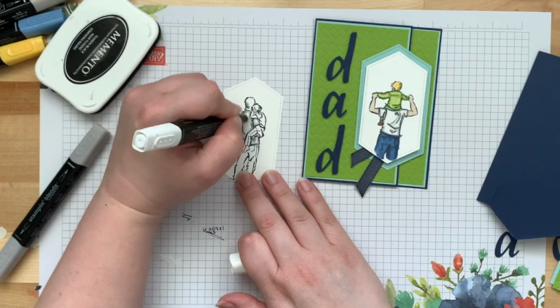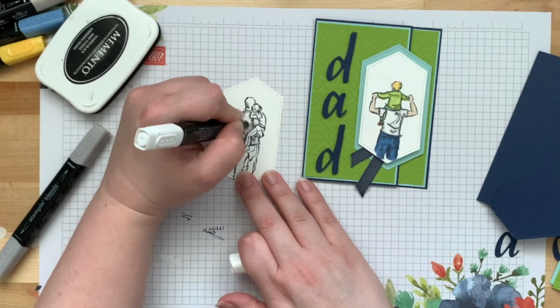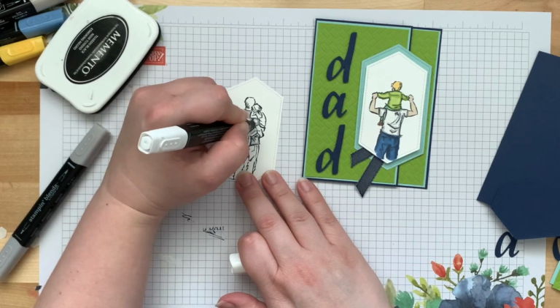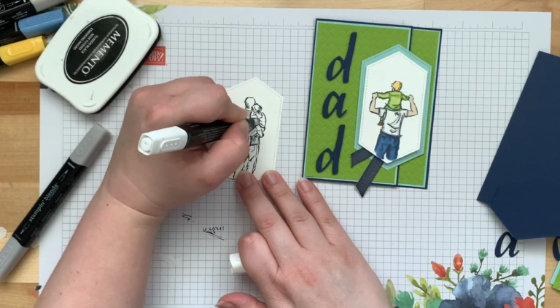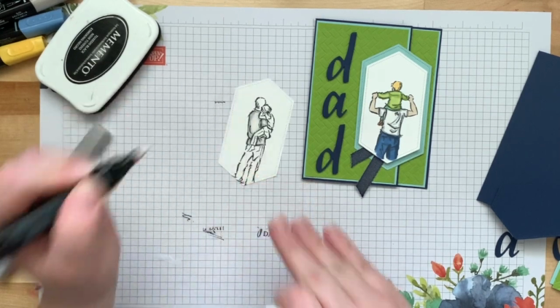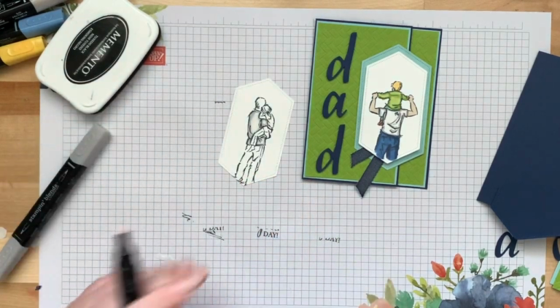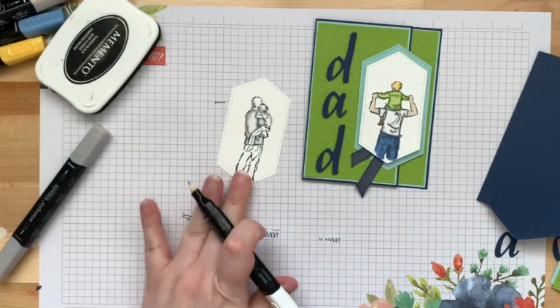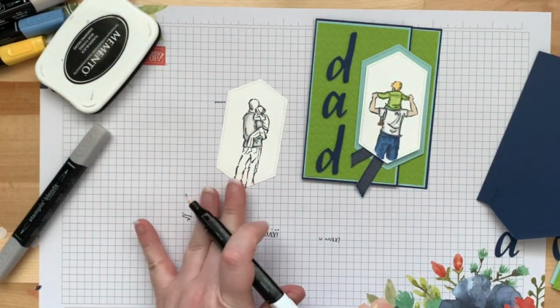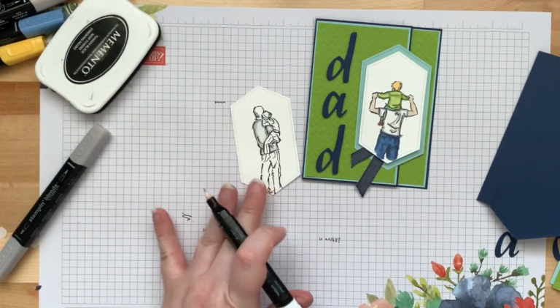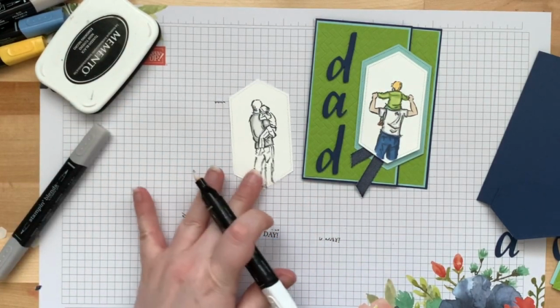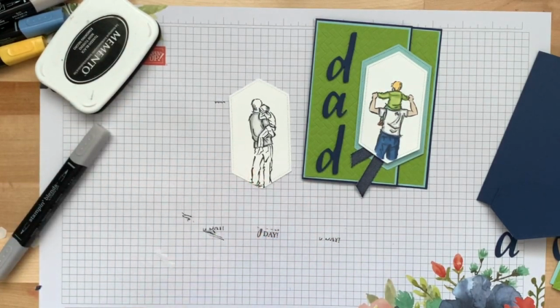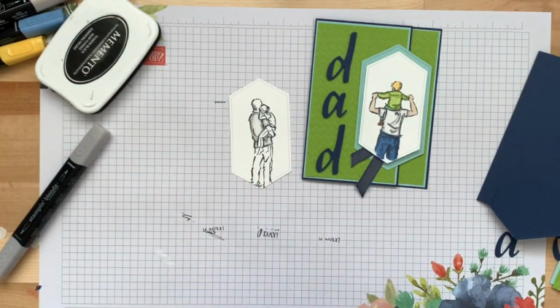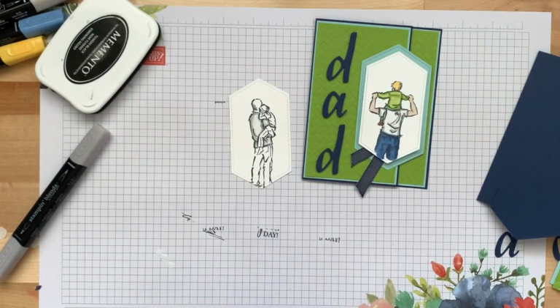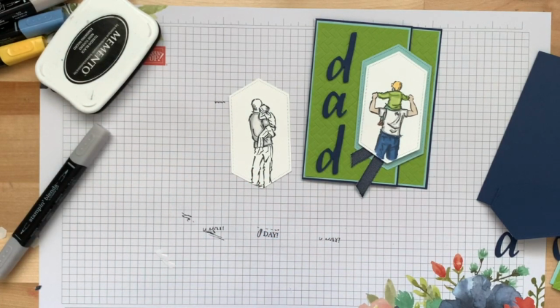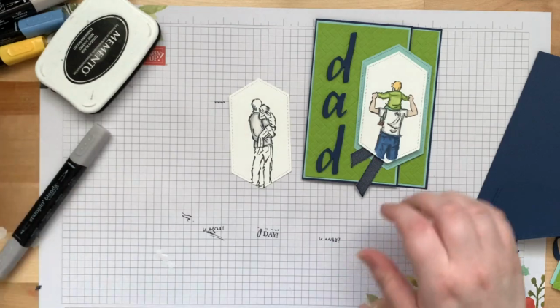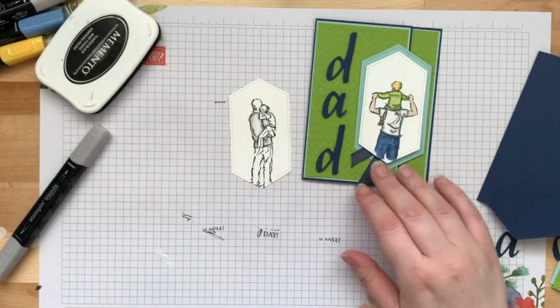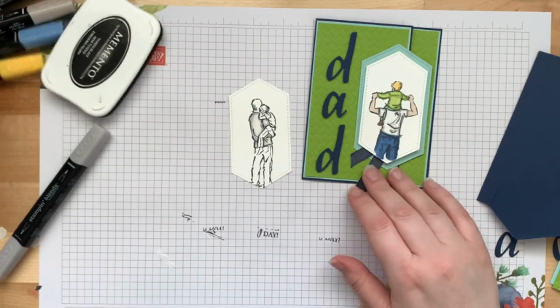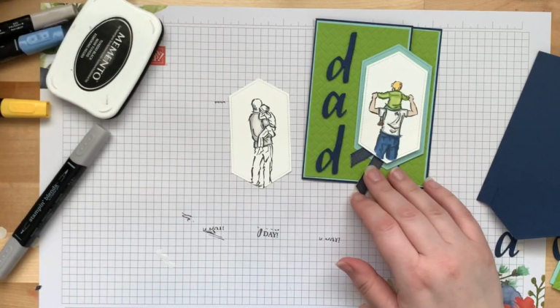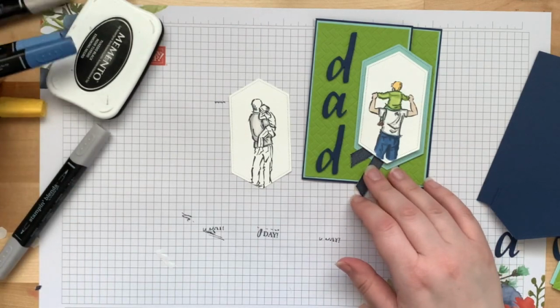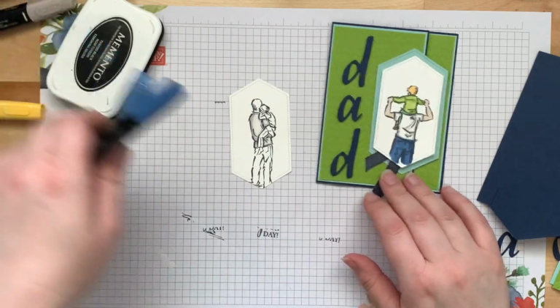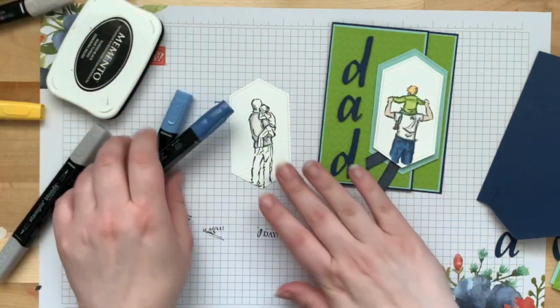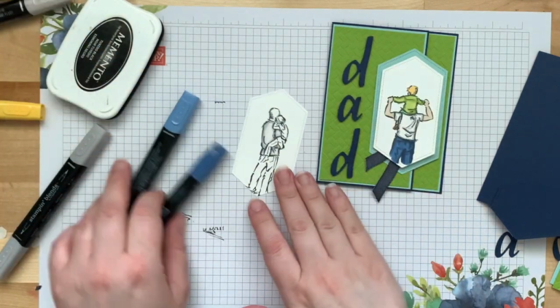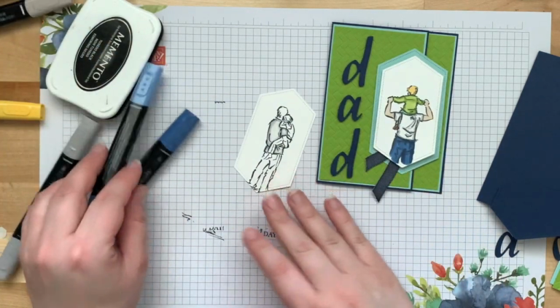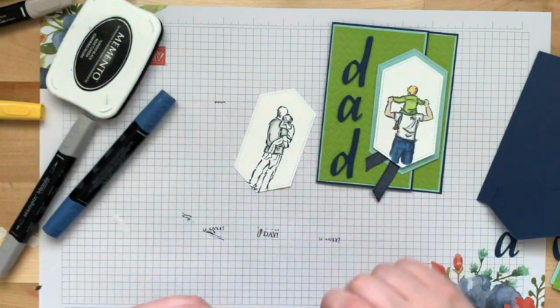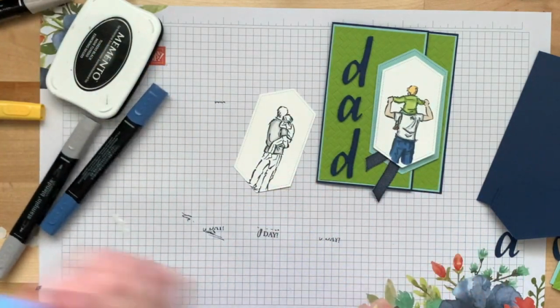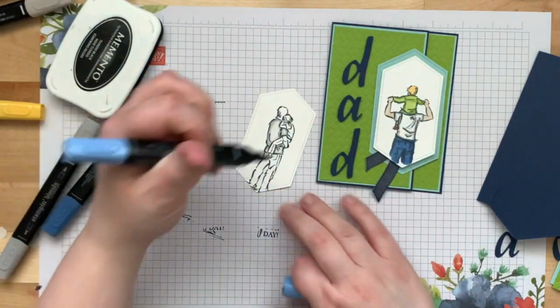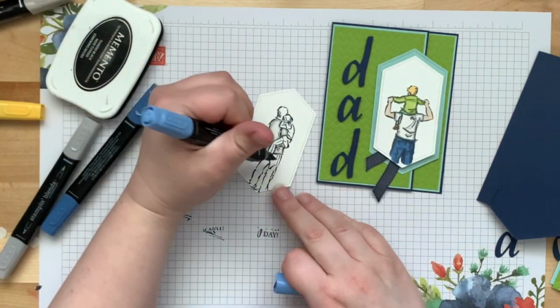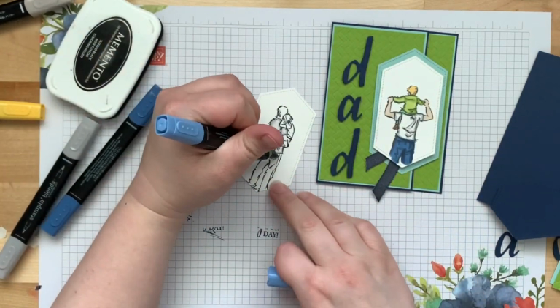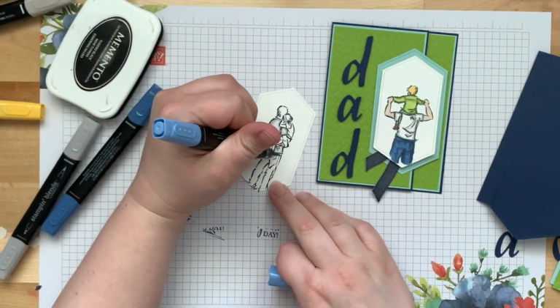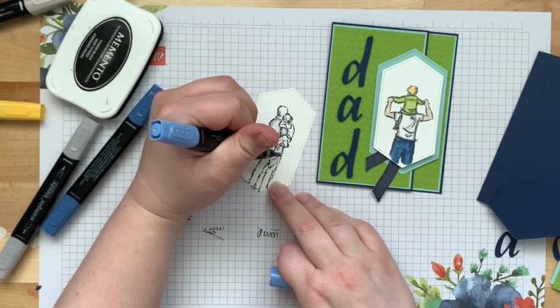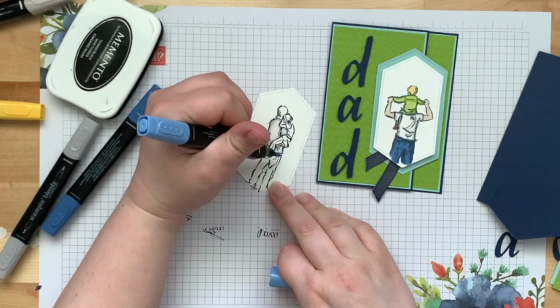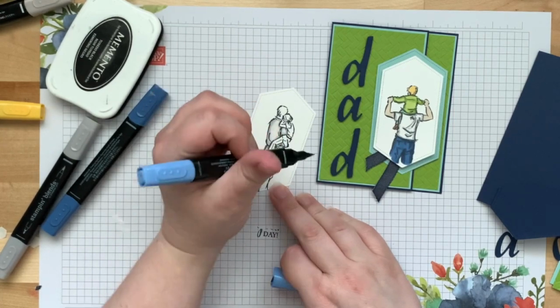We just want to soften those lines and blend everything in. Take that color lifter and soften it up a little bit — we don't want it to be too obvious. For his jeans I did the same thing with Knight of Navy, using Light Knight of Navy as the base.